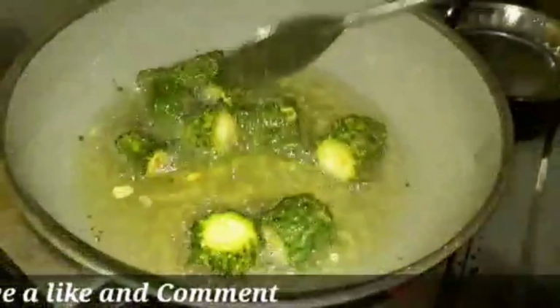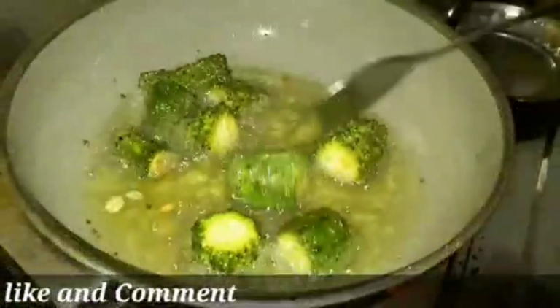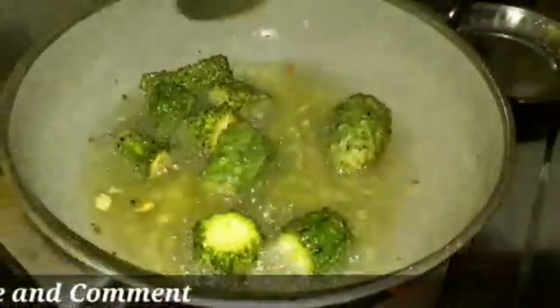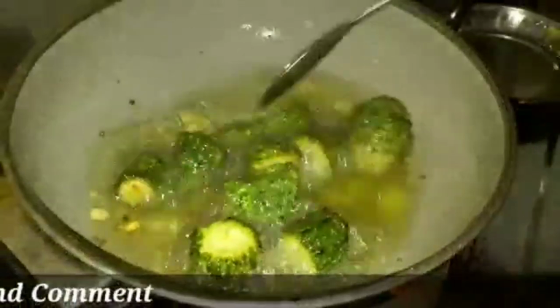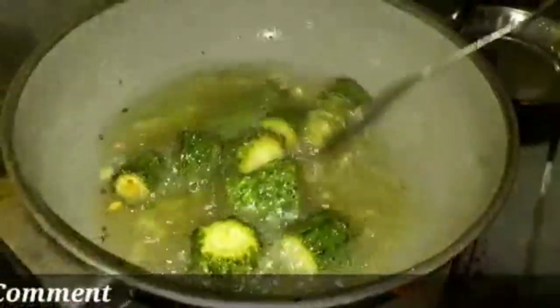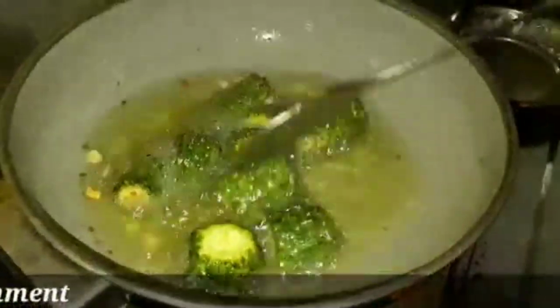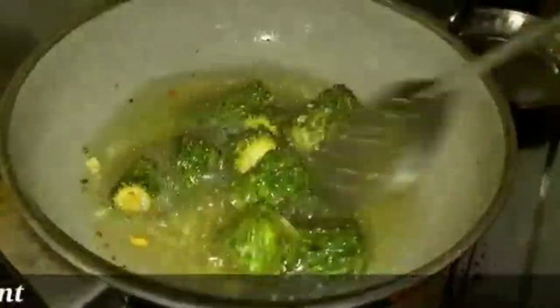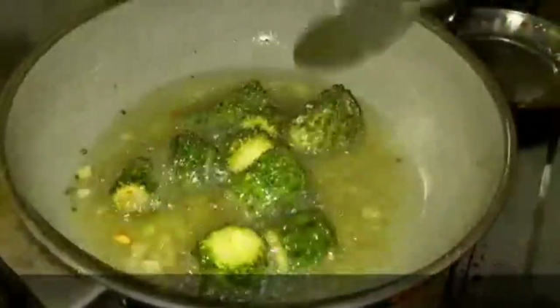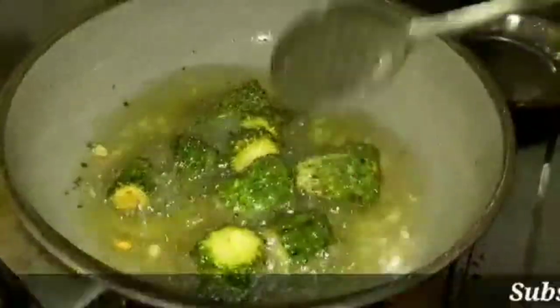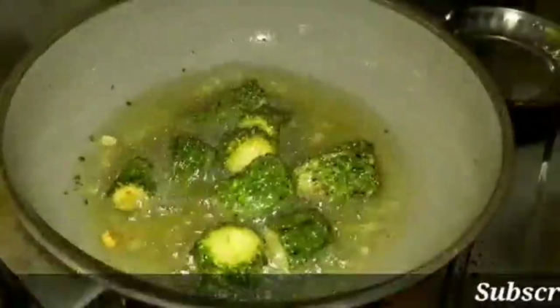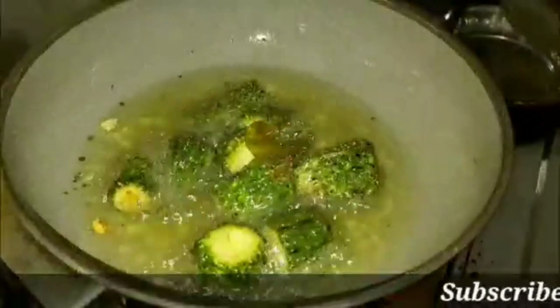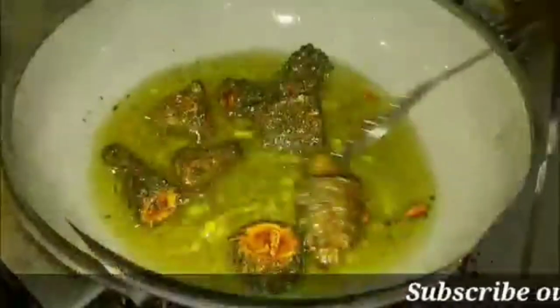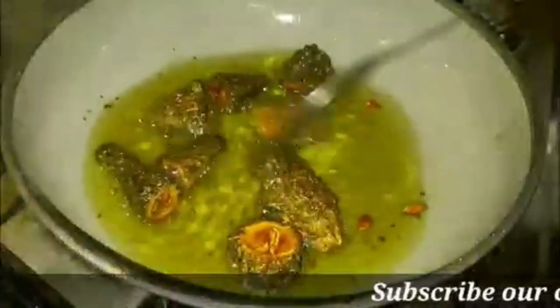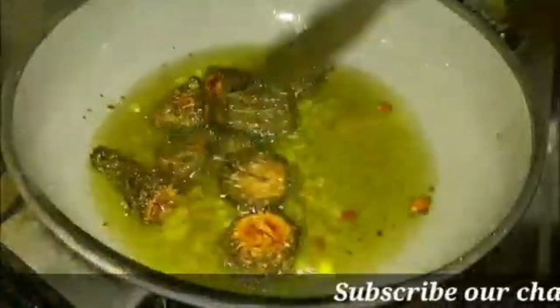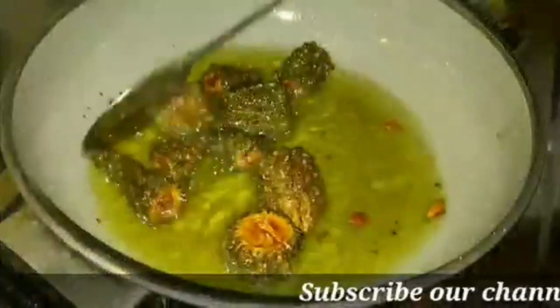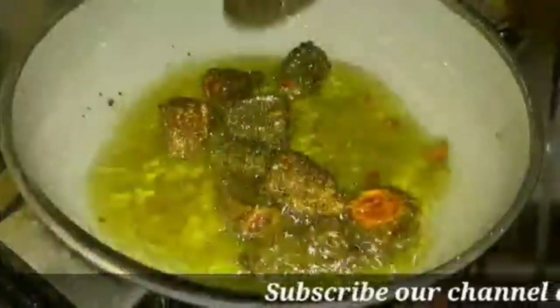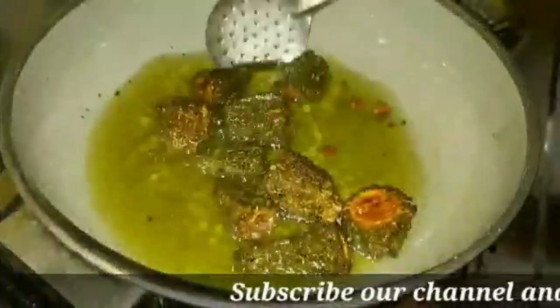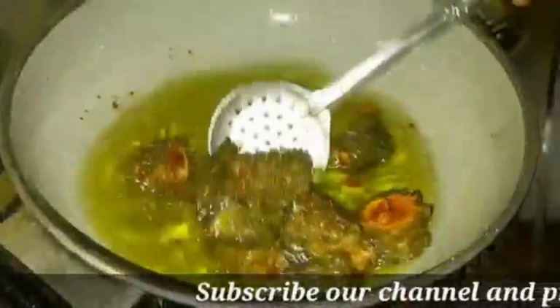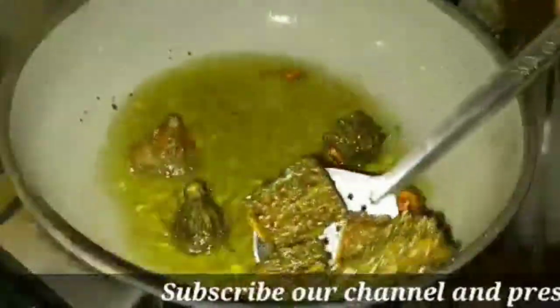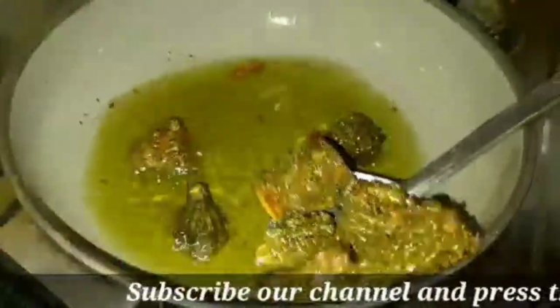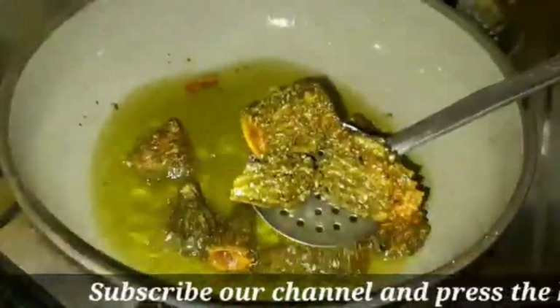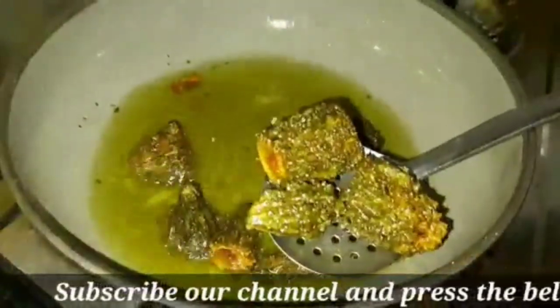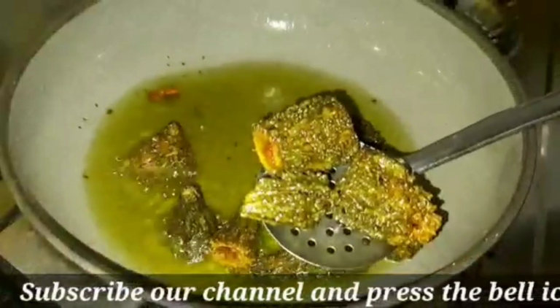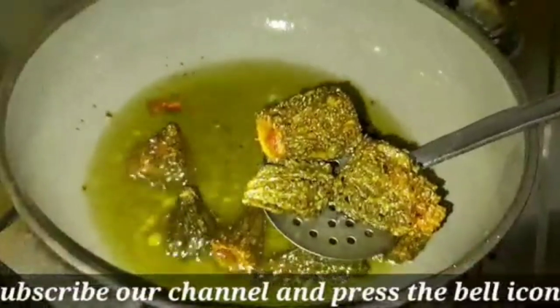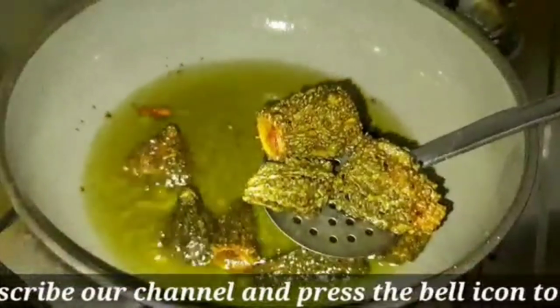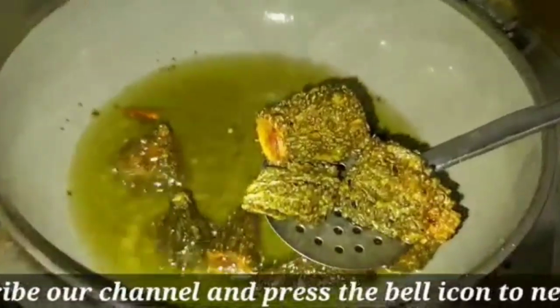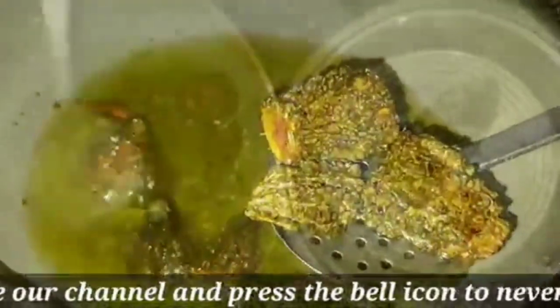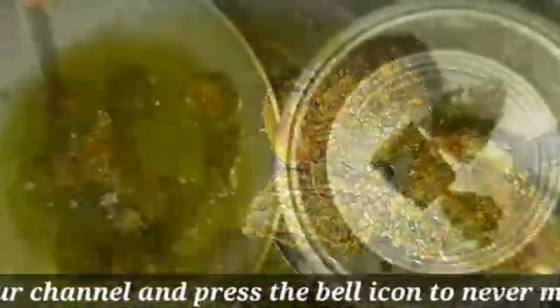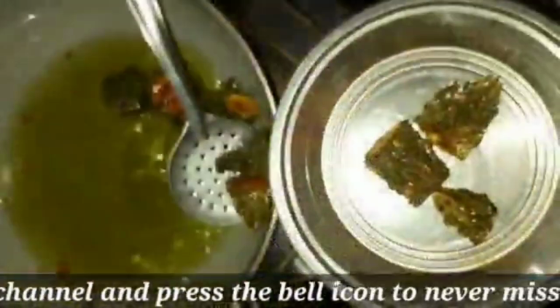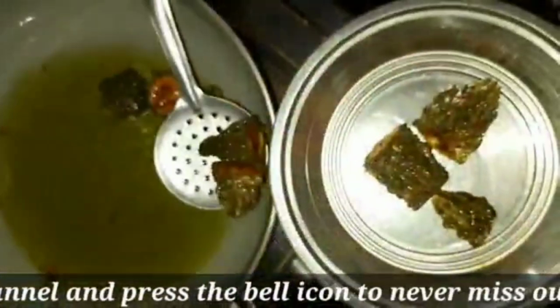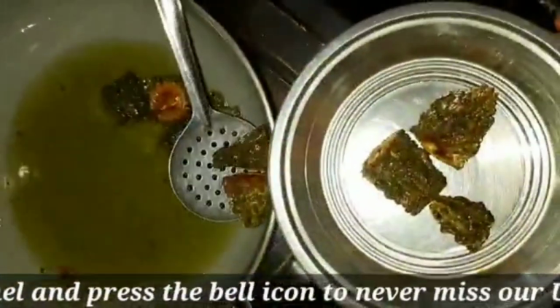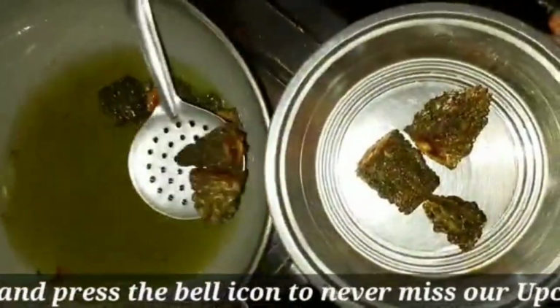Now make yourself look the other way to prepare the plate. It is too good when you do it and try and add the chicken to the plate.